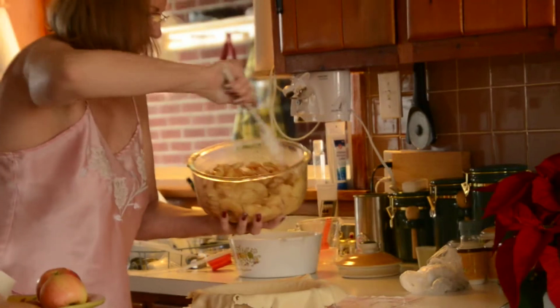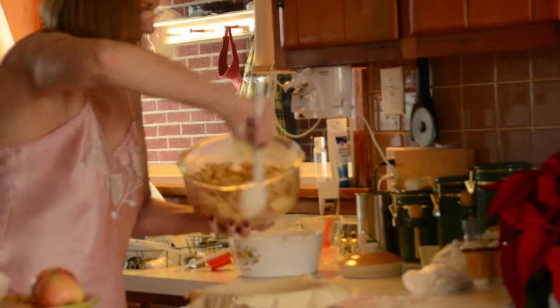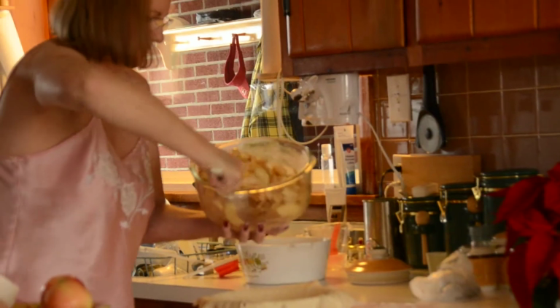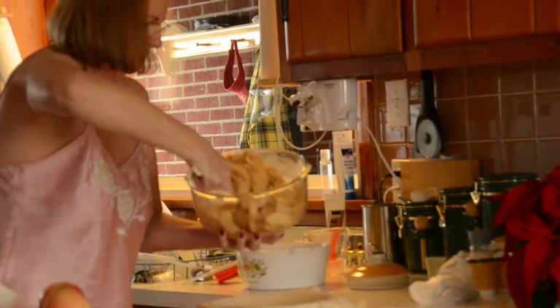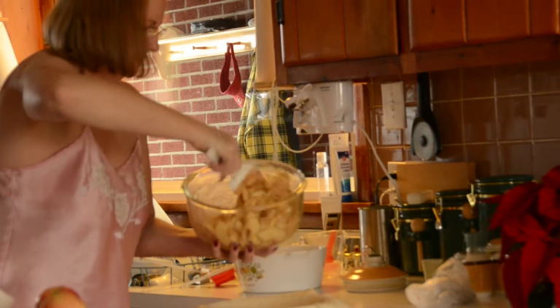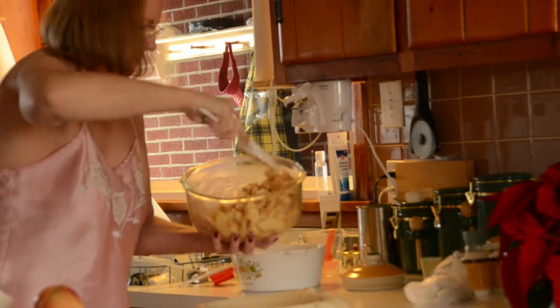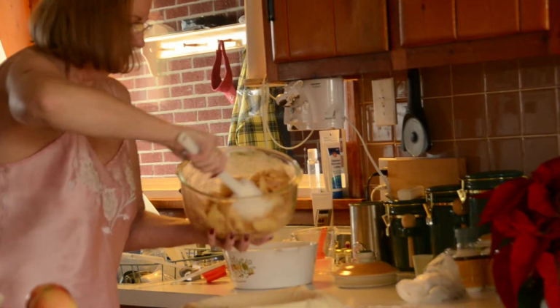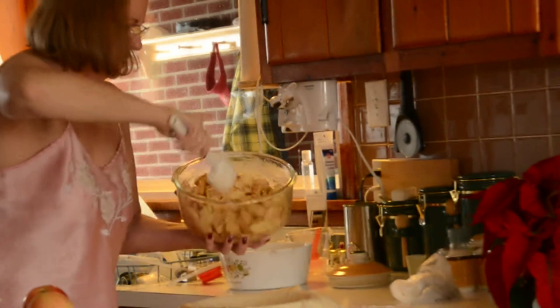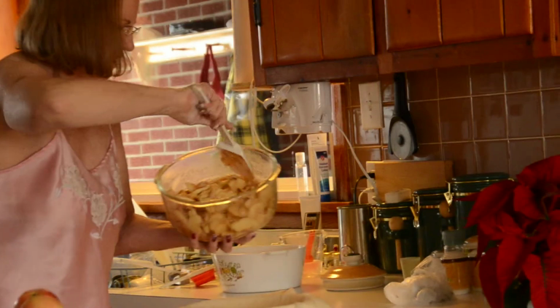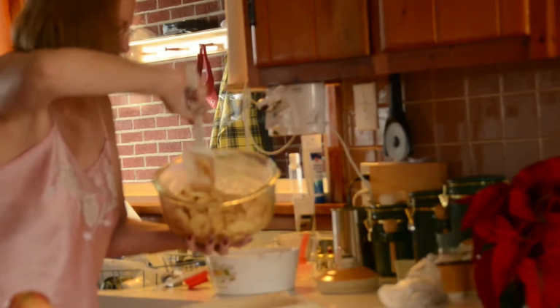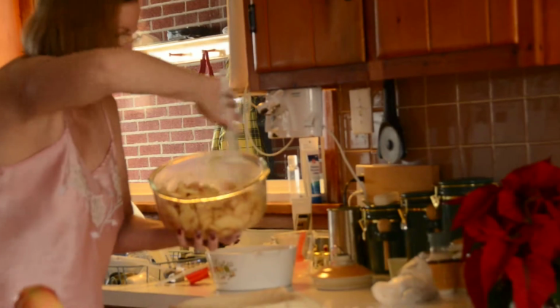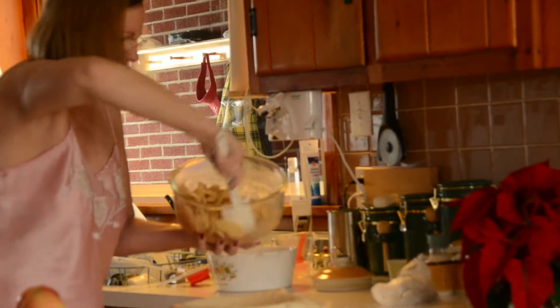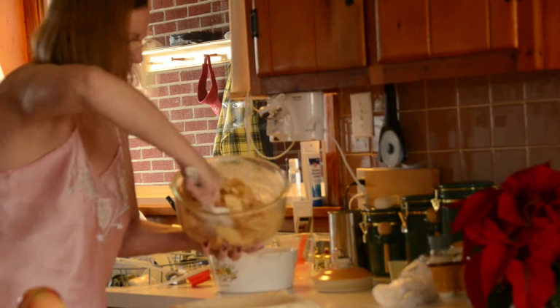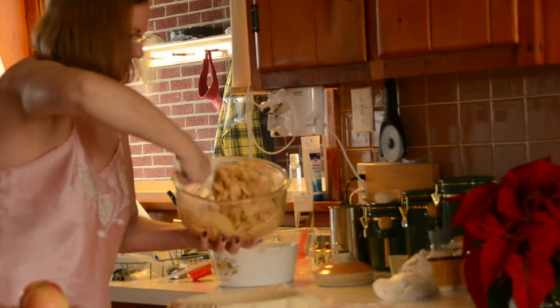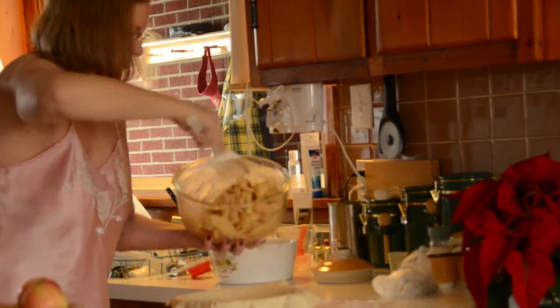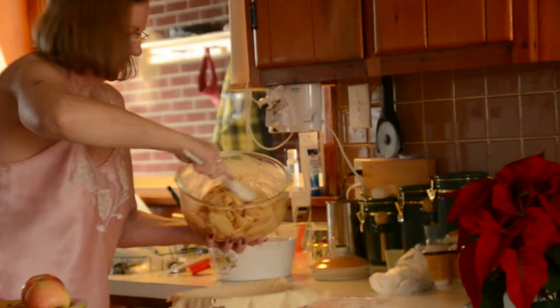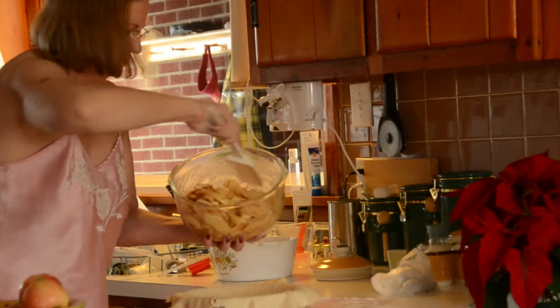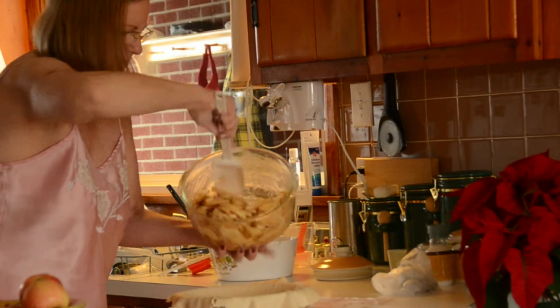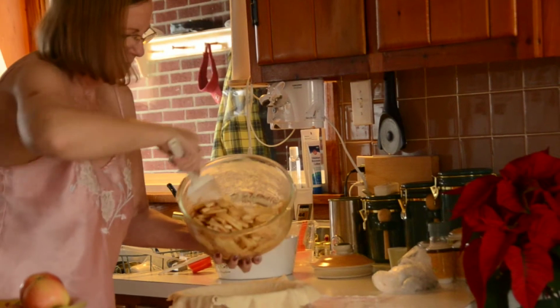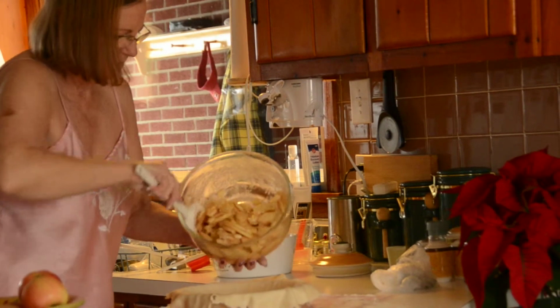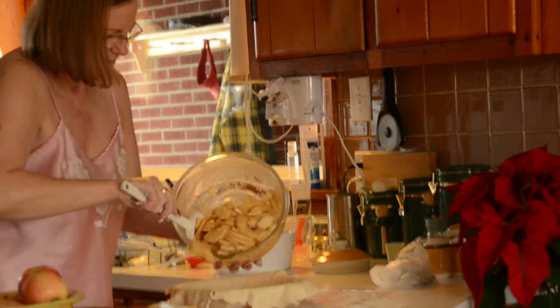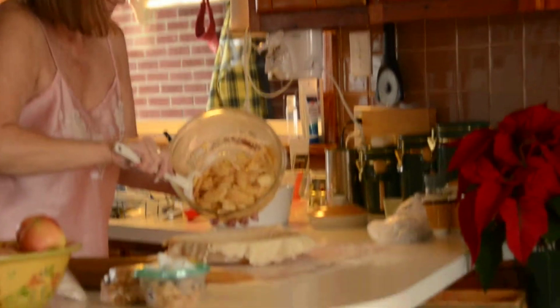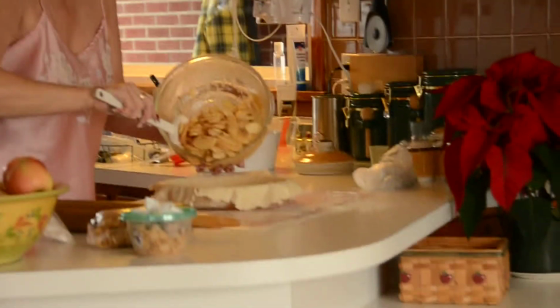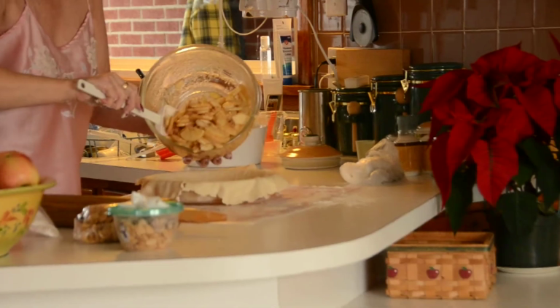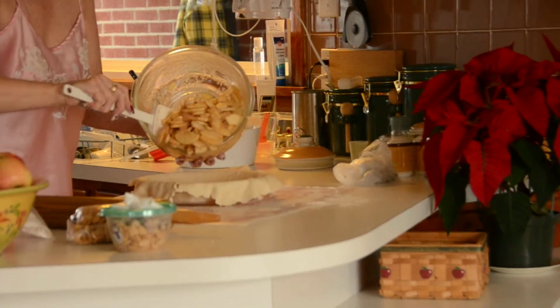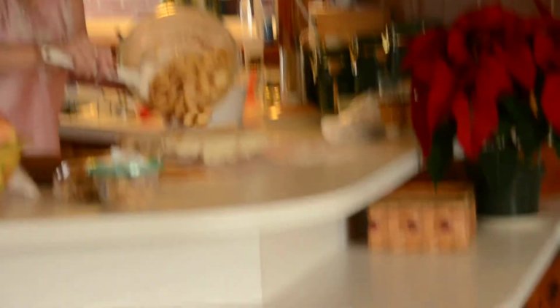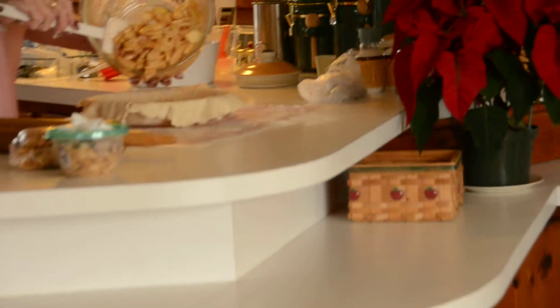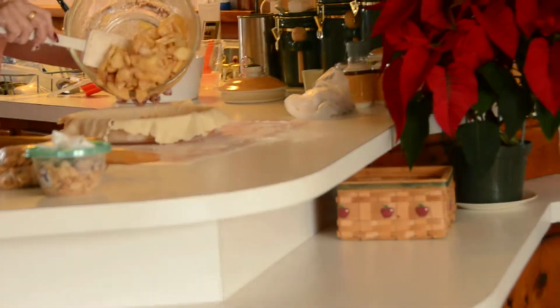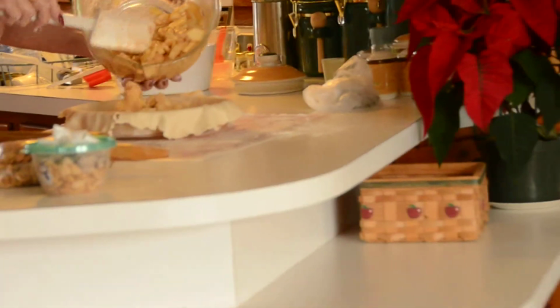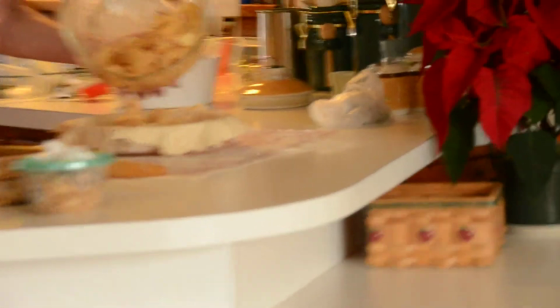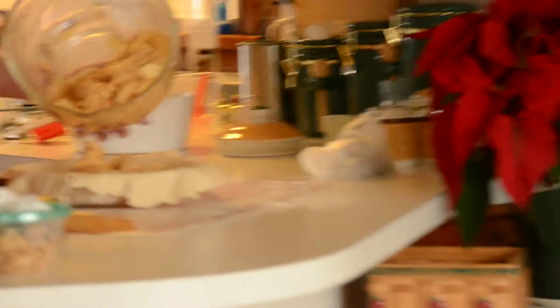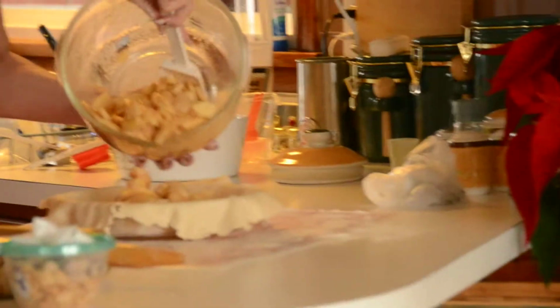Now tell us the secret of making pie crust. The secret is putting a little bit of lemon juice in your water. And what does that do? It makes the pie crust elasticity.